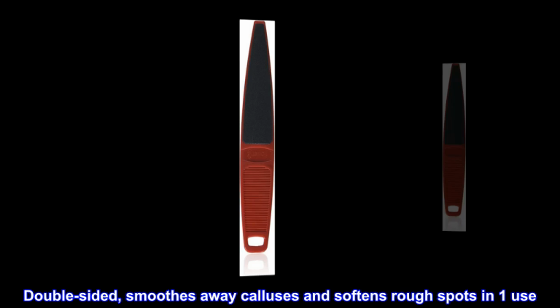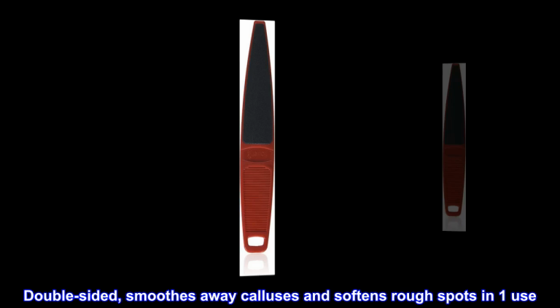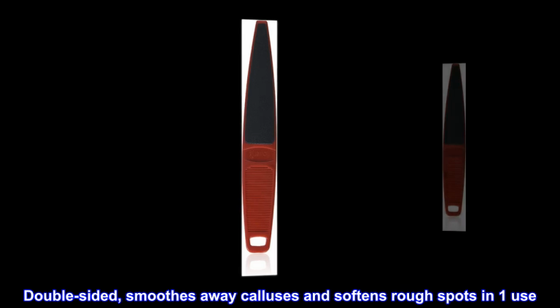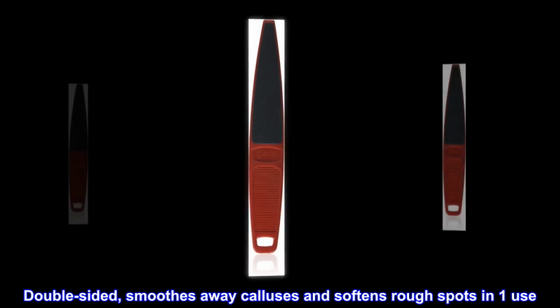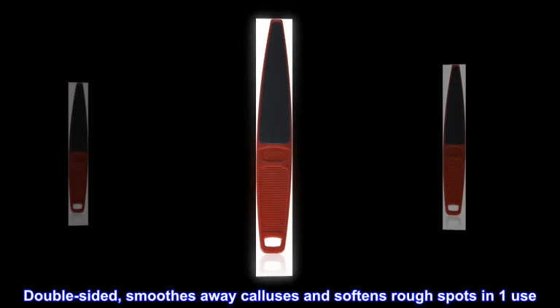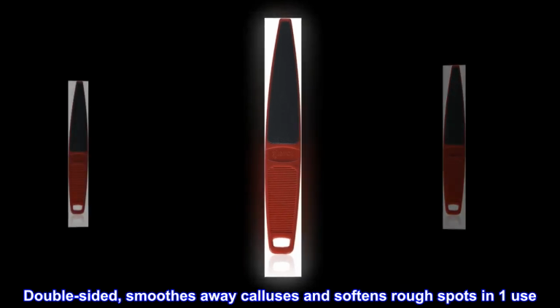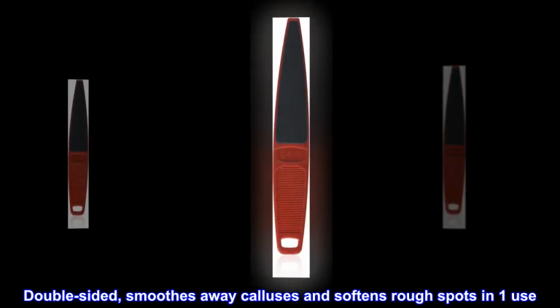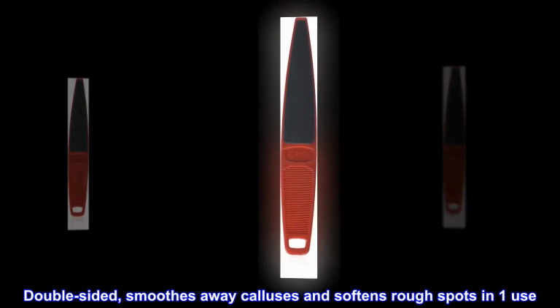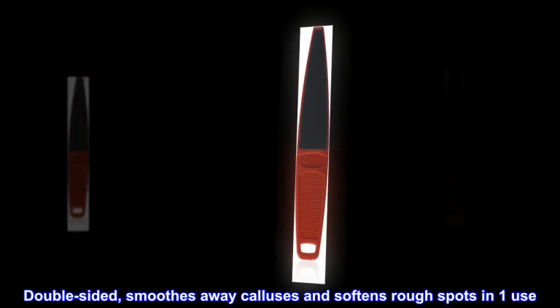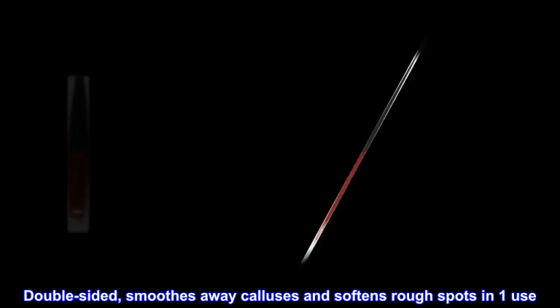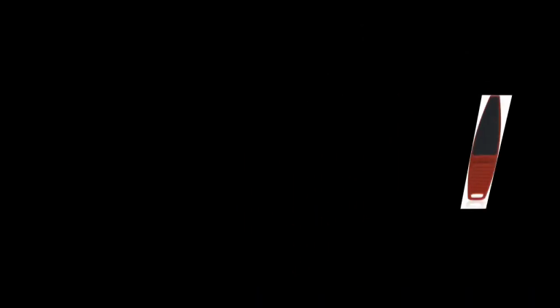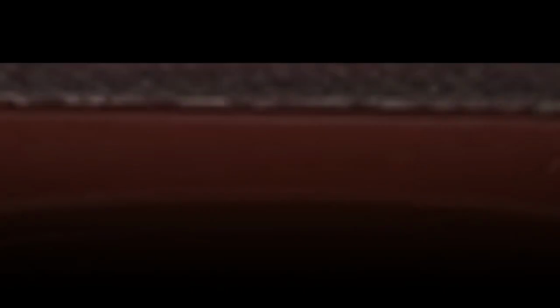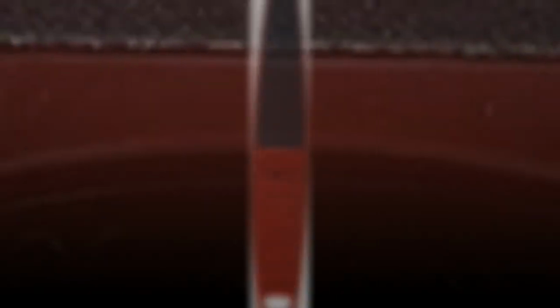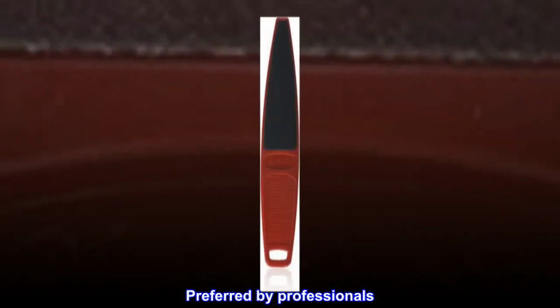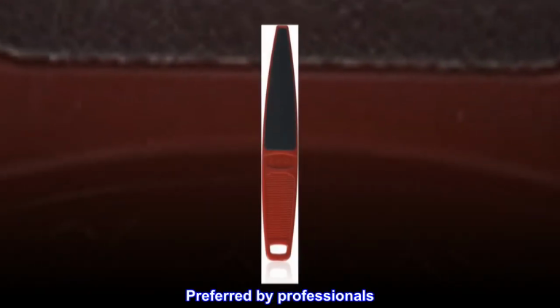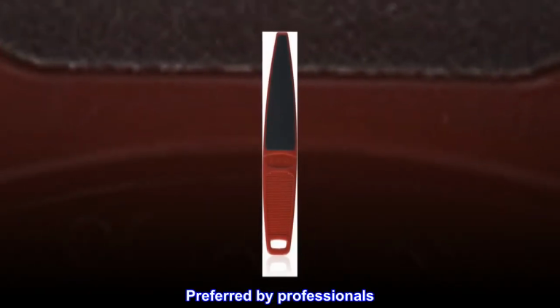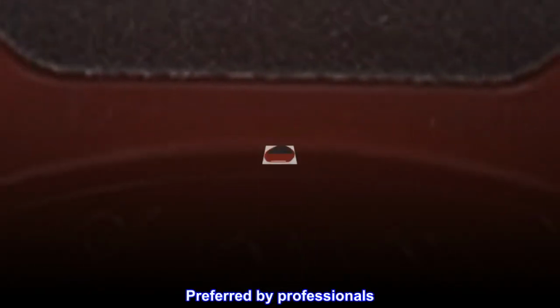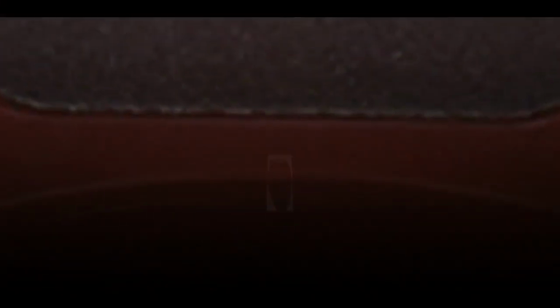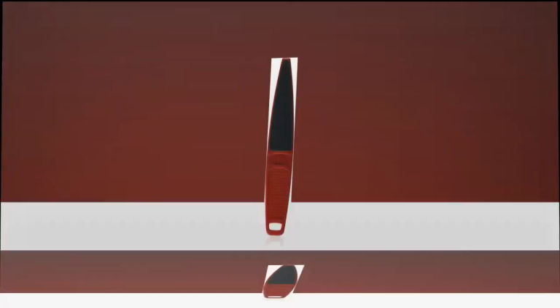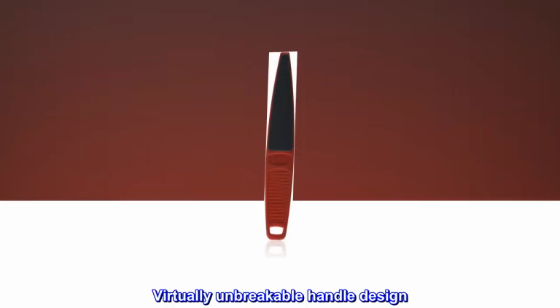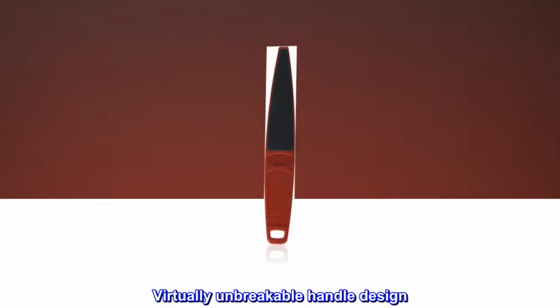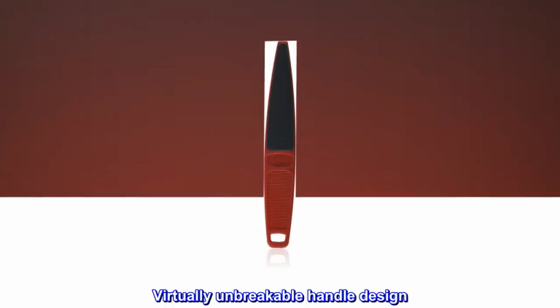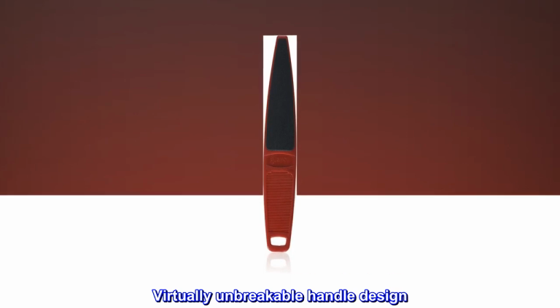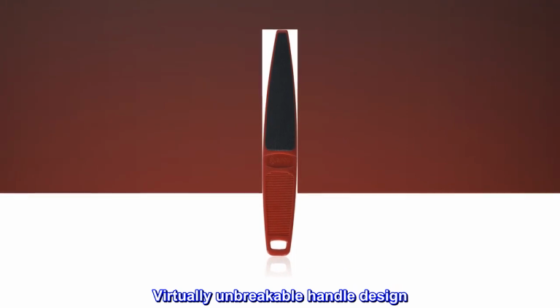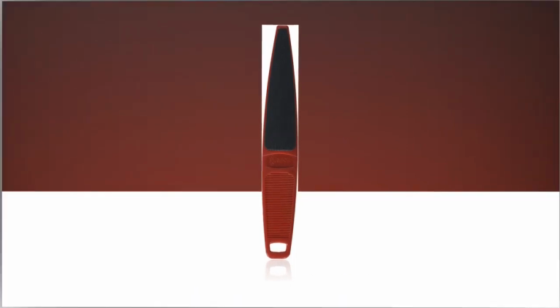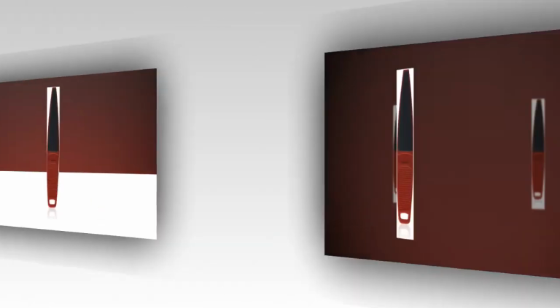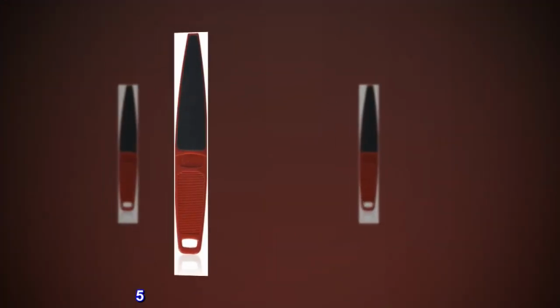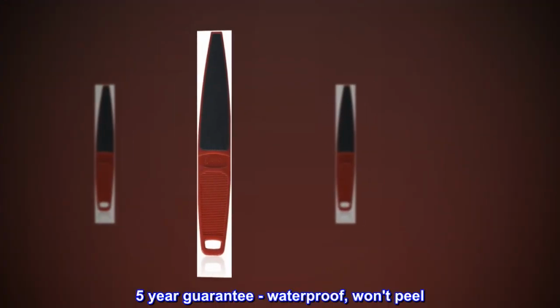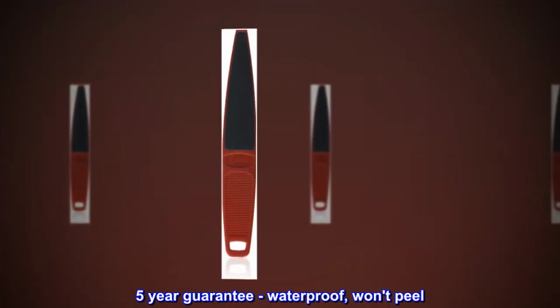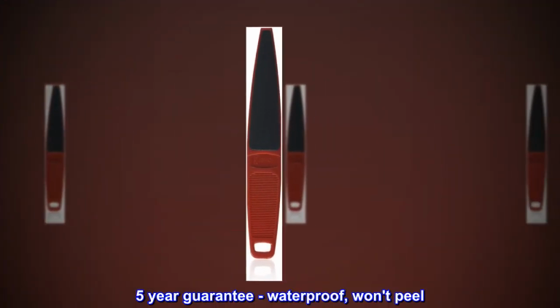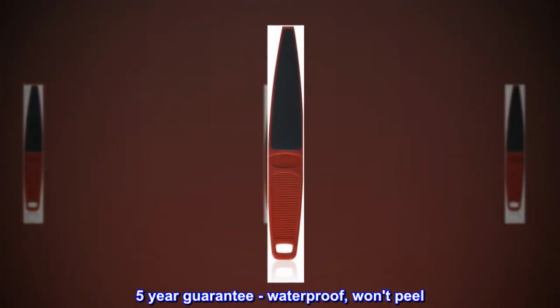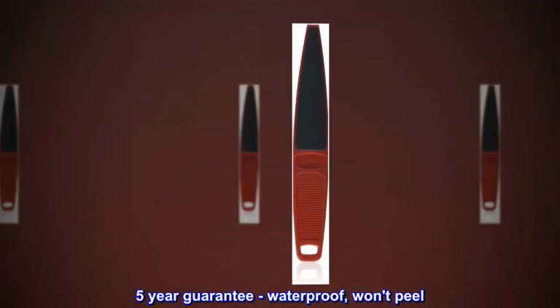Double-sided, smooths away calluses and softens rough spots in one use. Preferred by professionals. Virtually unbreakable handle design, five-year guarantee, waterproof, won't peel.